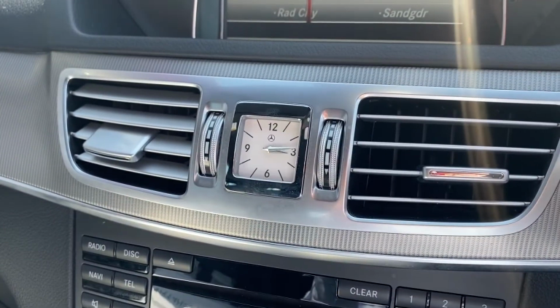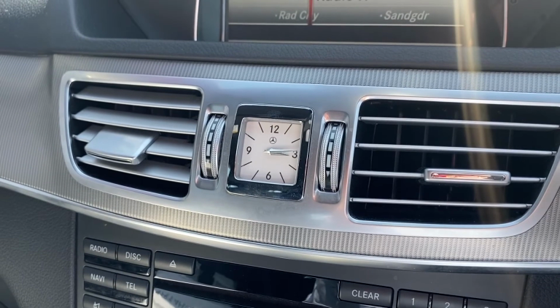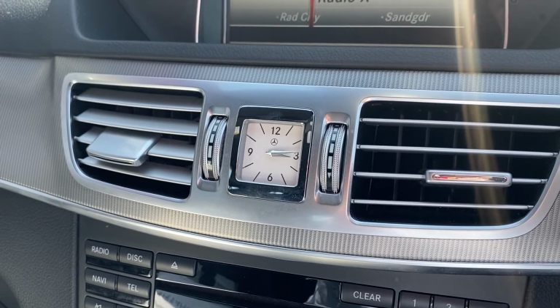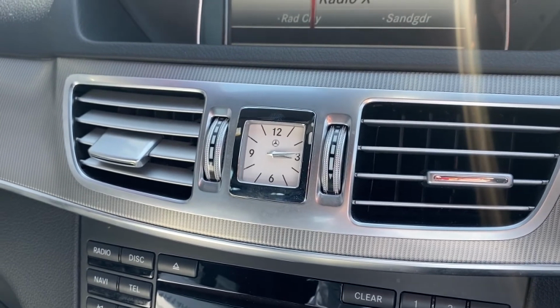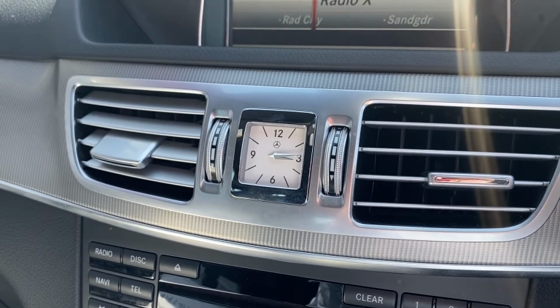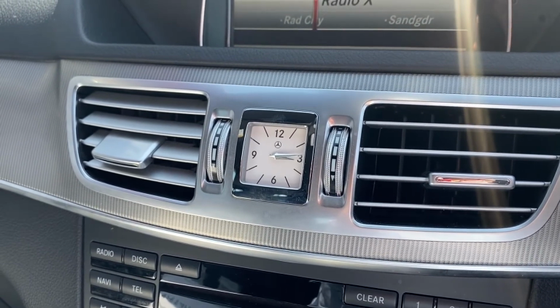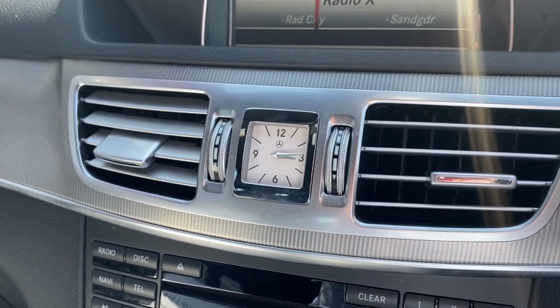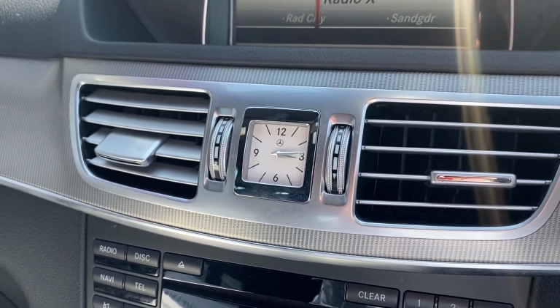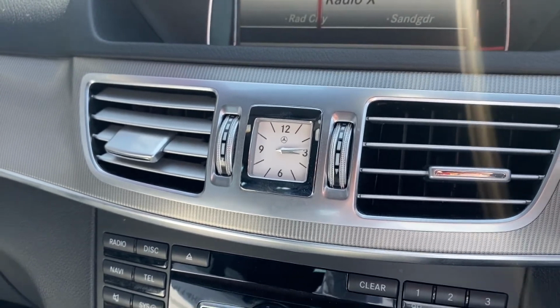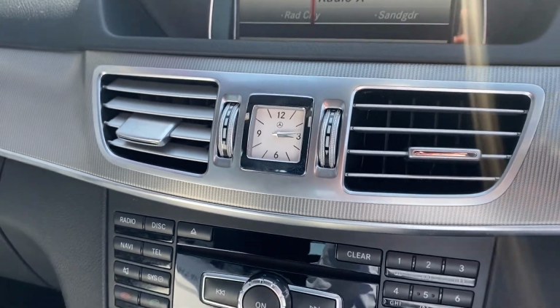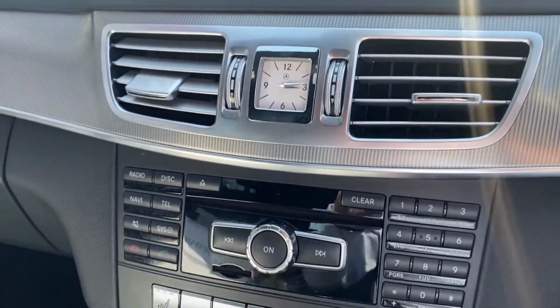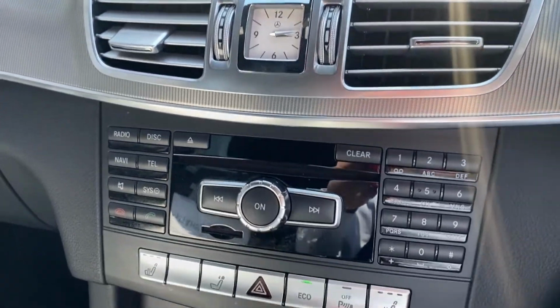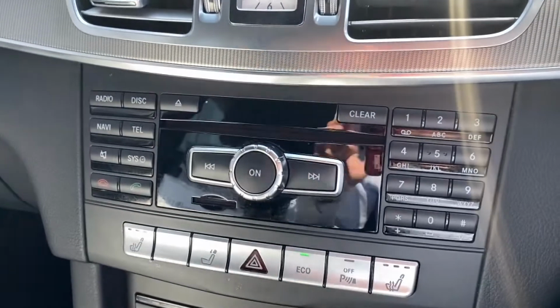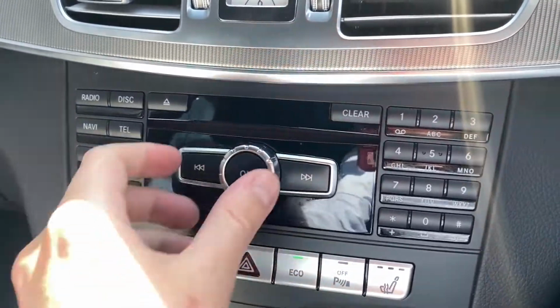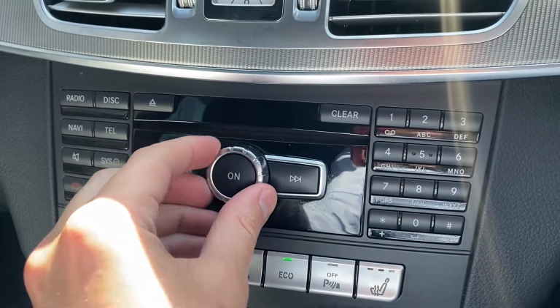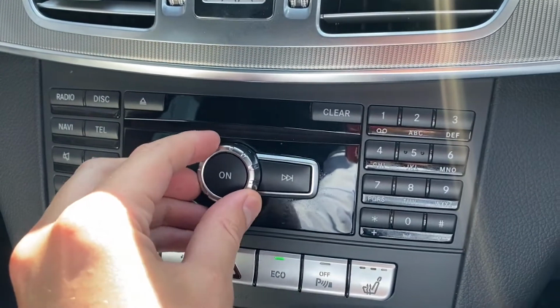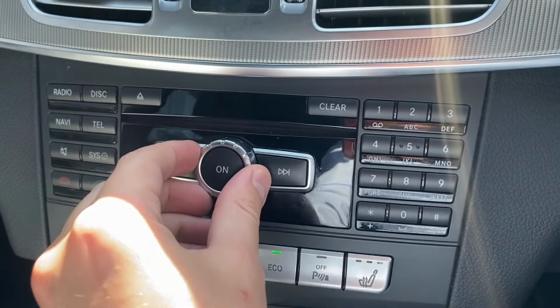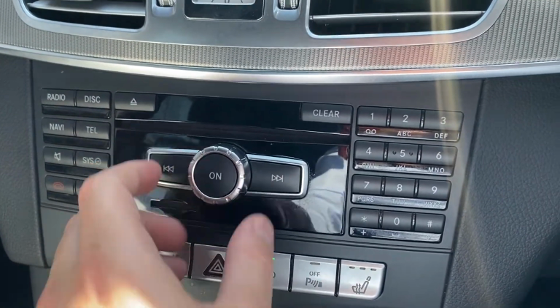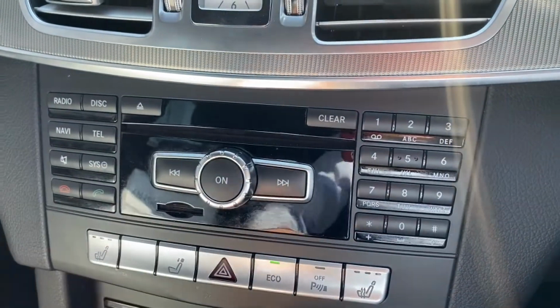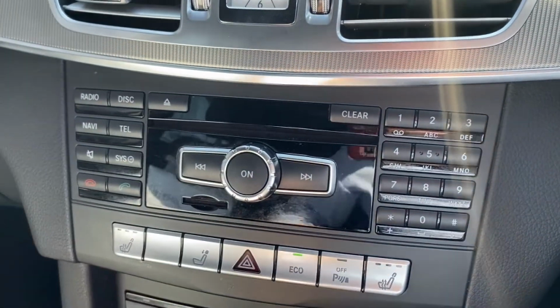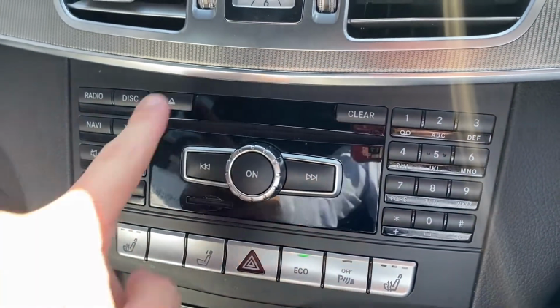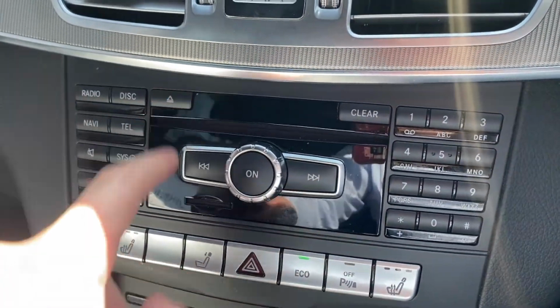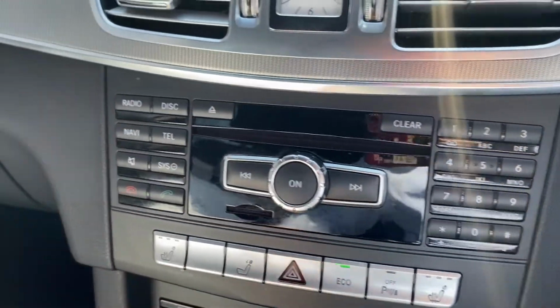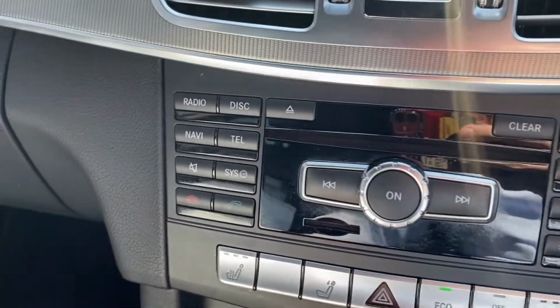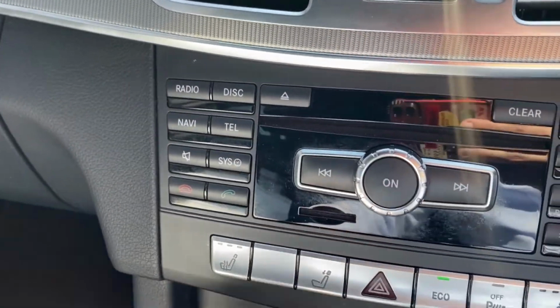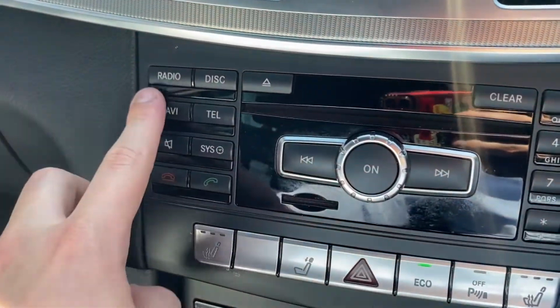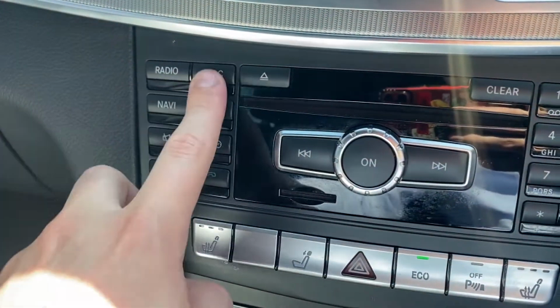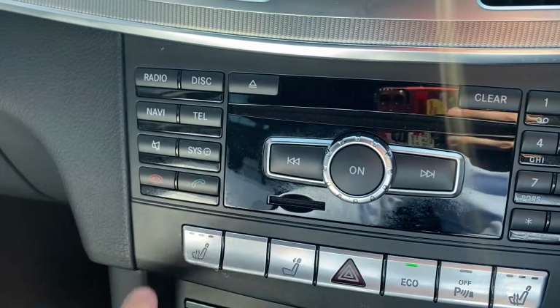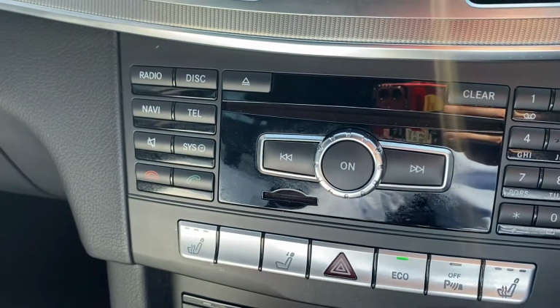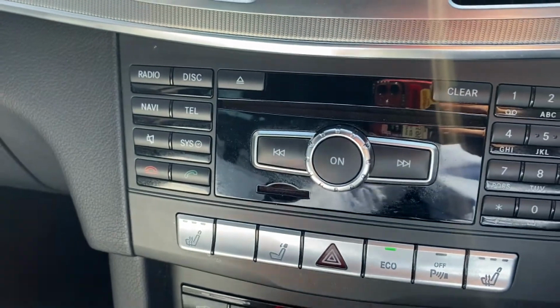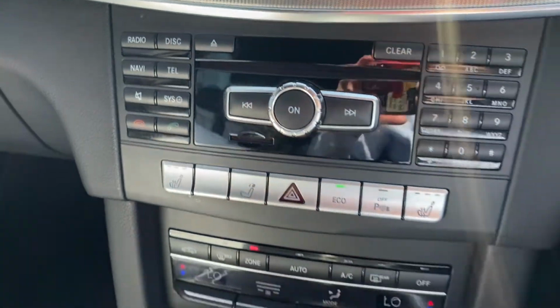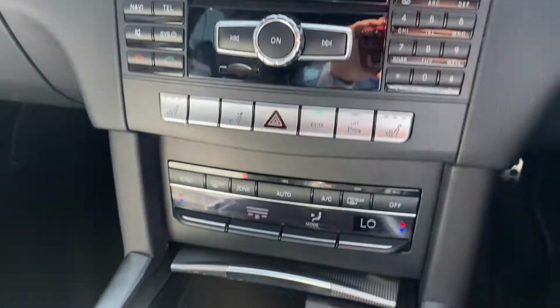Moving down, you can see there's a really nice little analog clock, which looks gorgeous. We also have the controls for the media system, with everything working as expected and as it should.